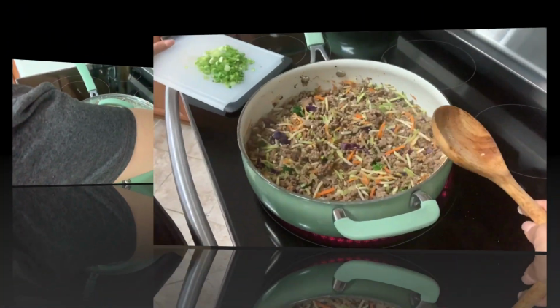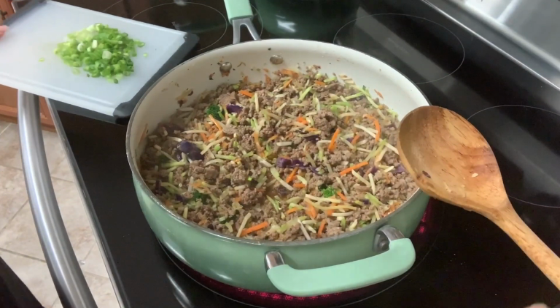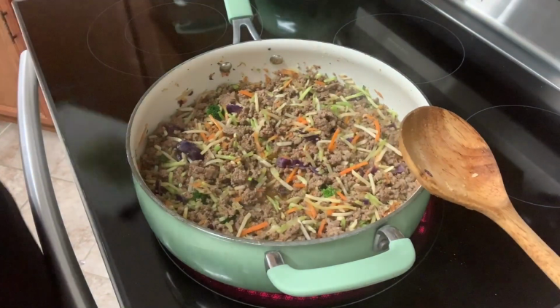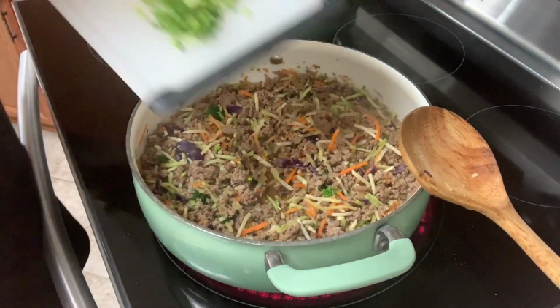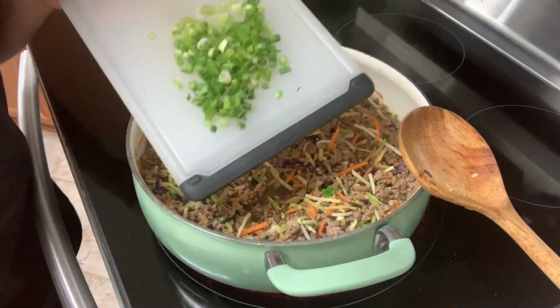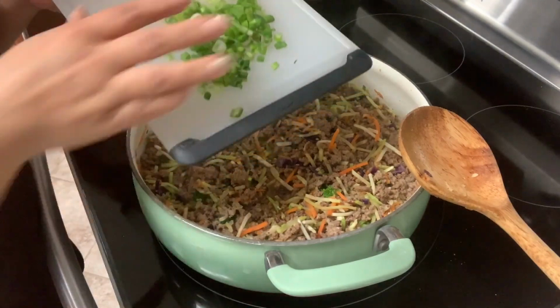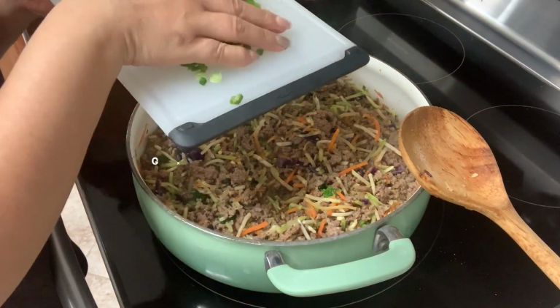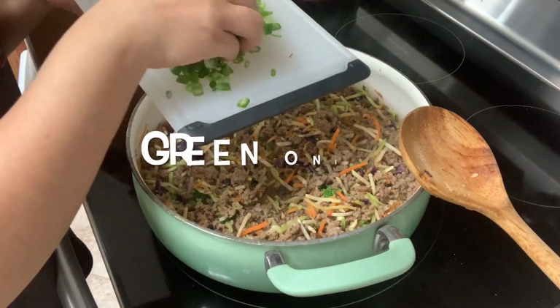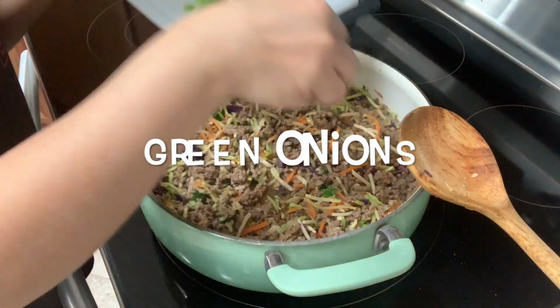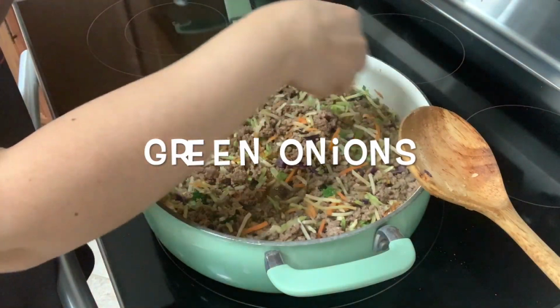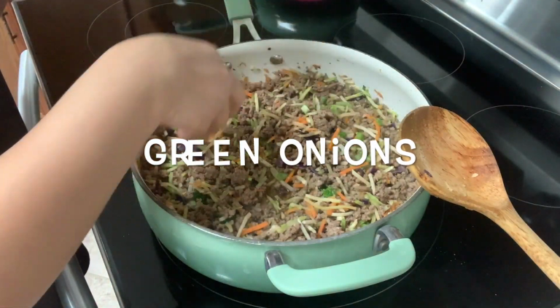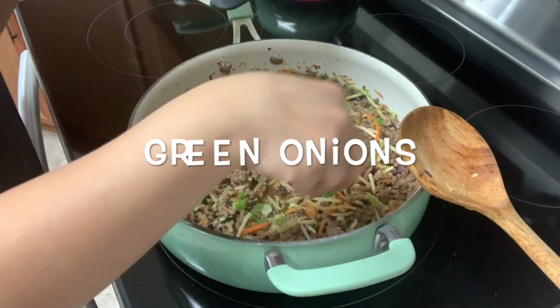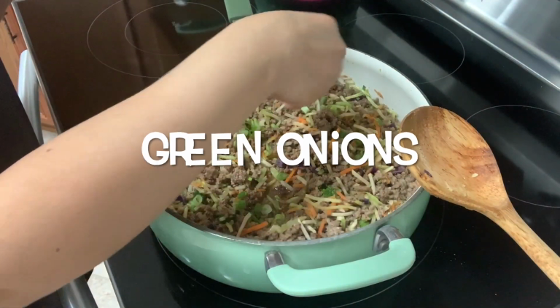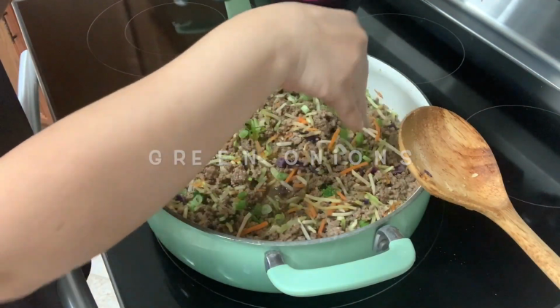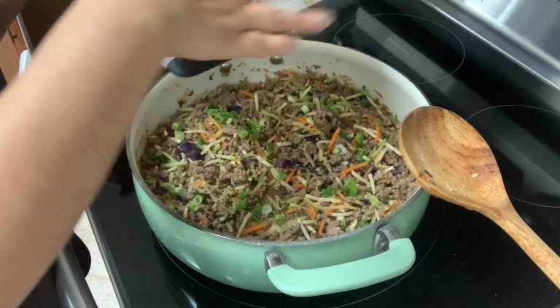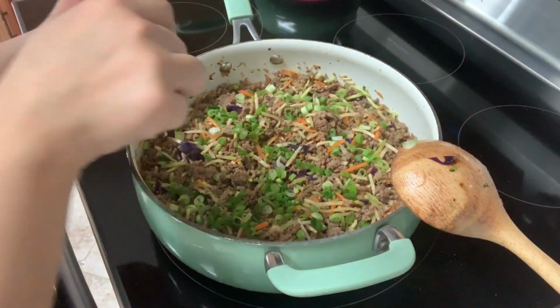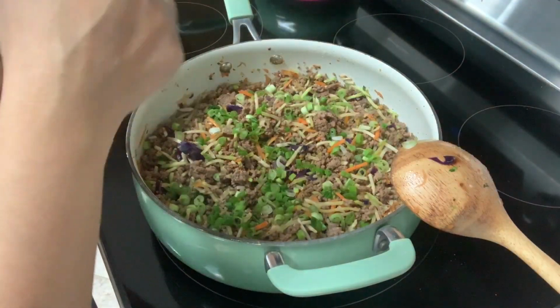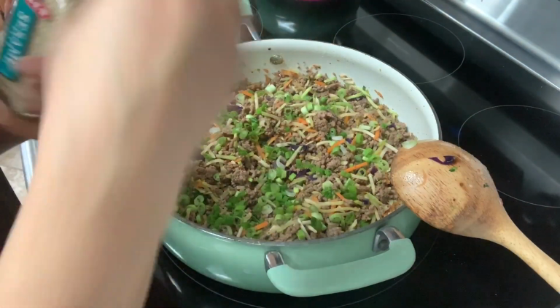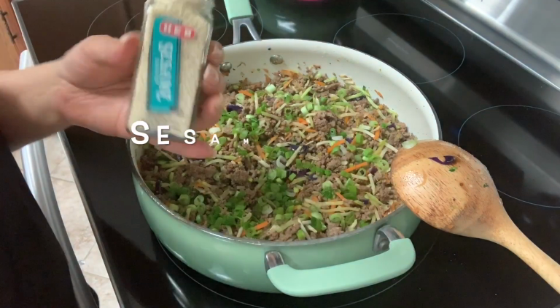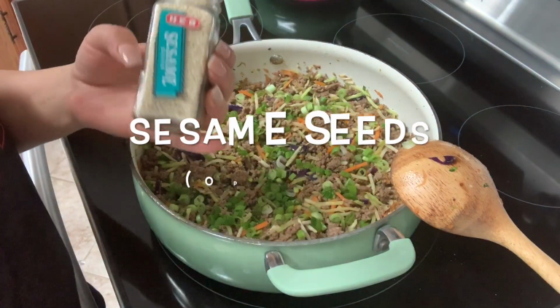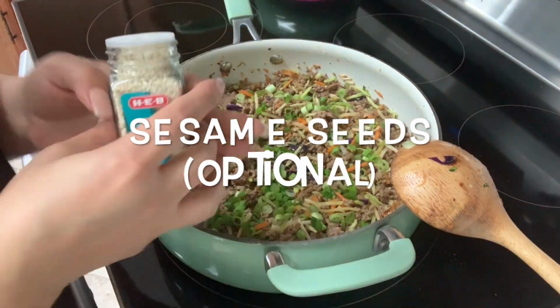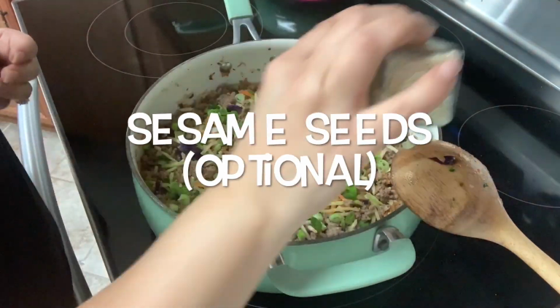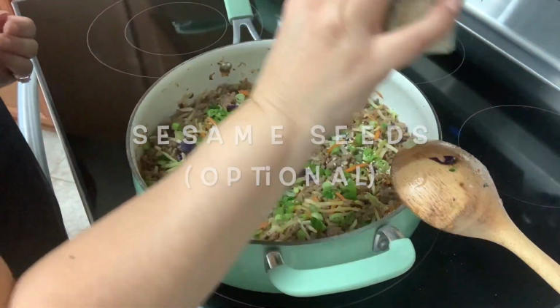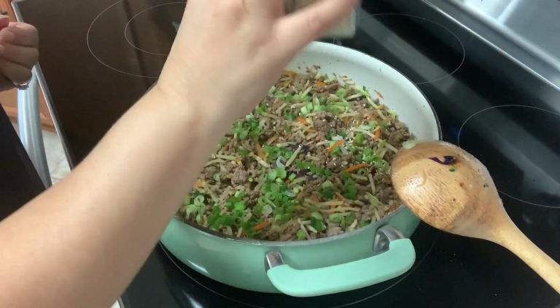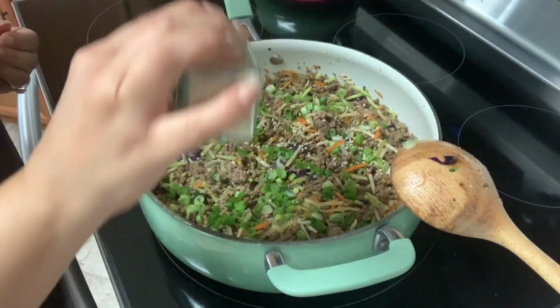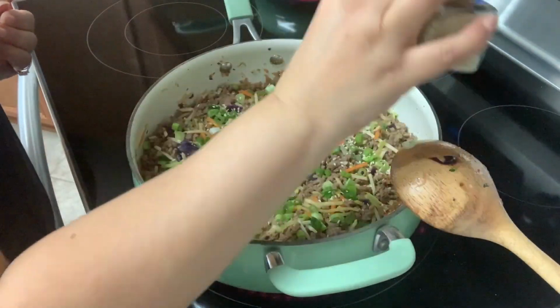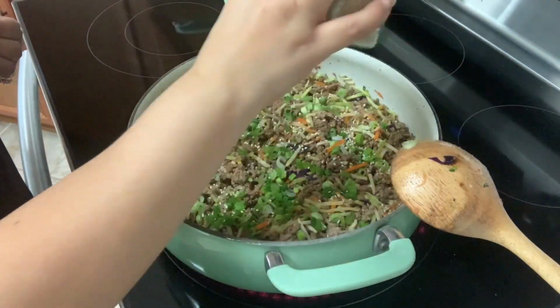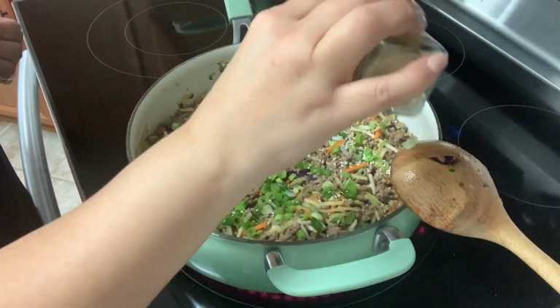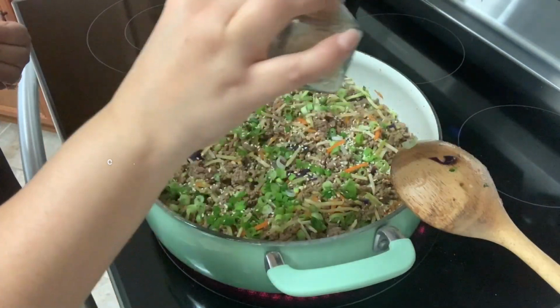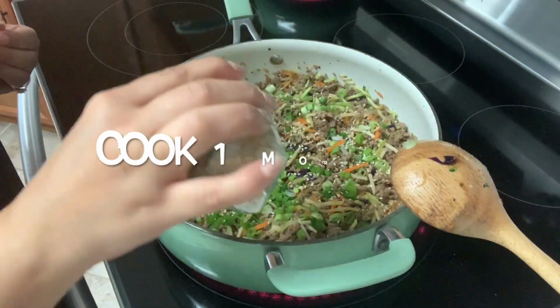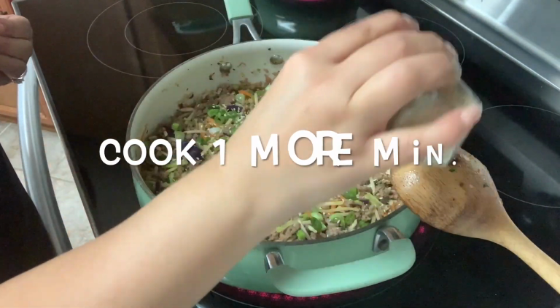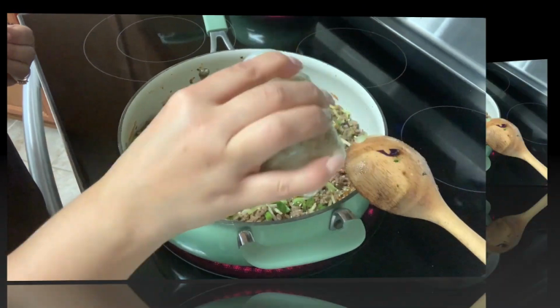It's been seven minutes. I'm going to go ahead and add our green onions. Now I'm going to add some sesame seeds — these are optional. And I'm going to continue cooking for just one minute.